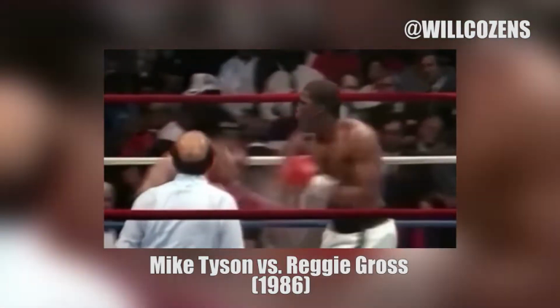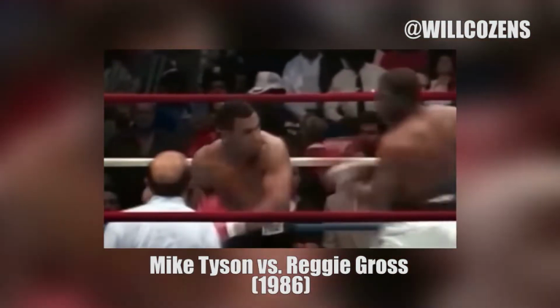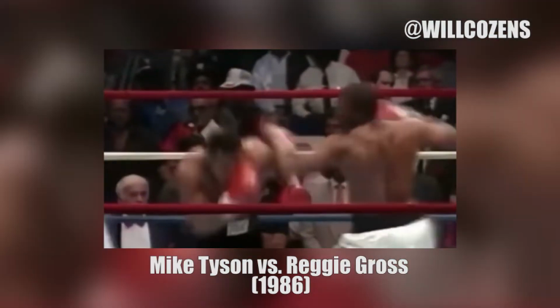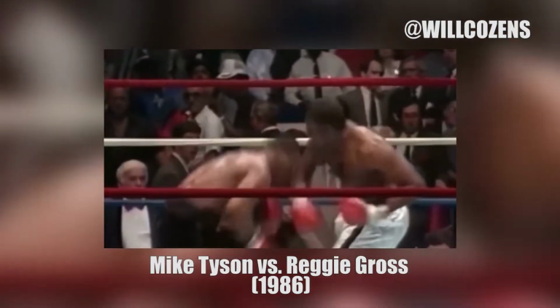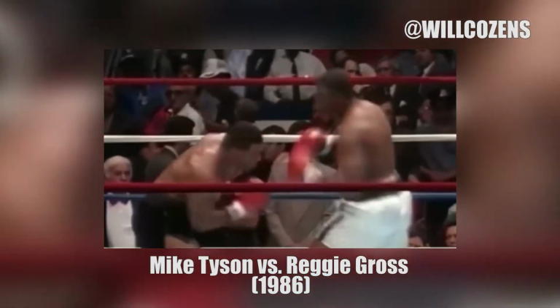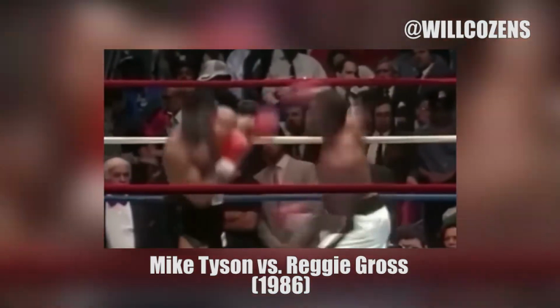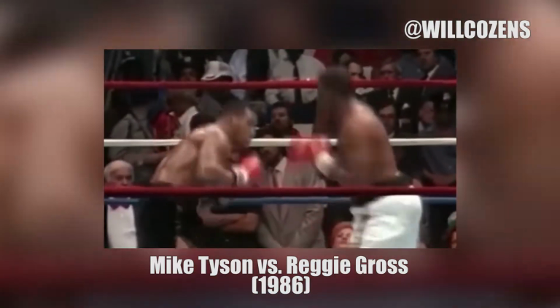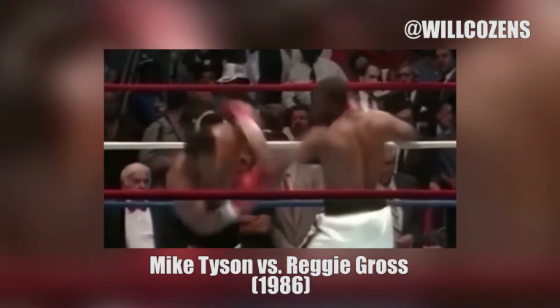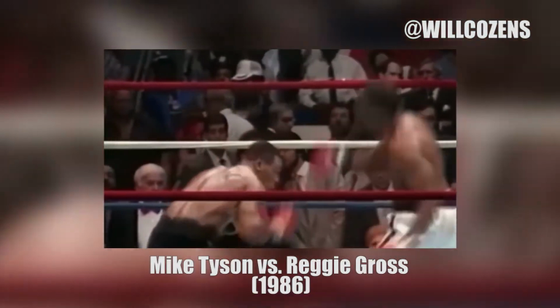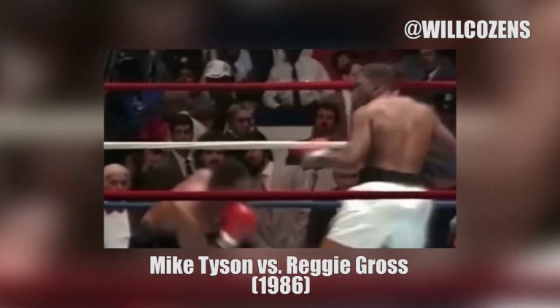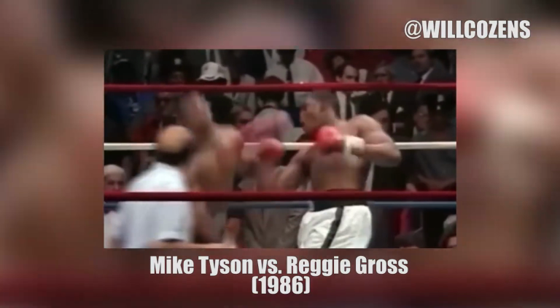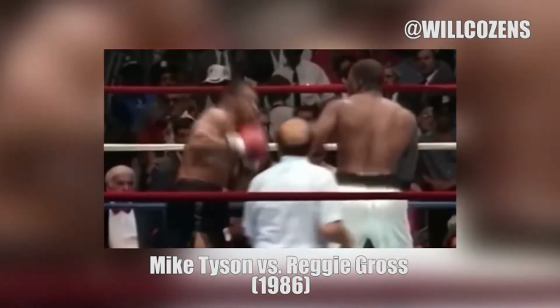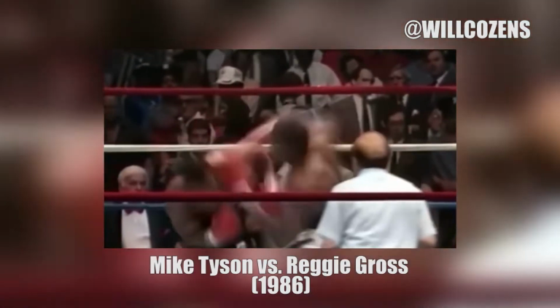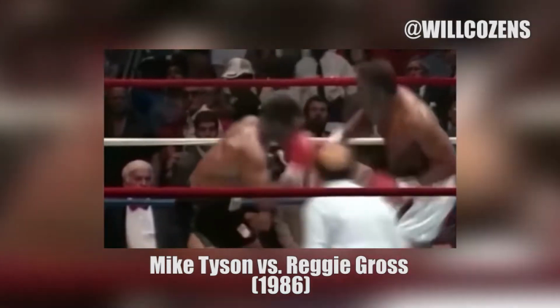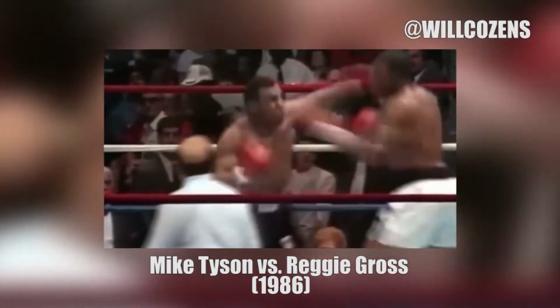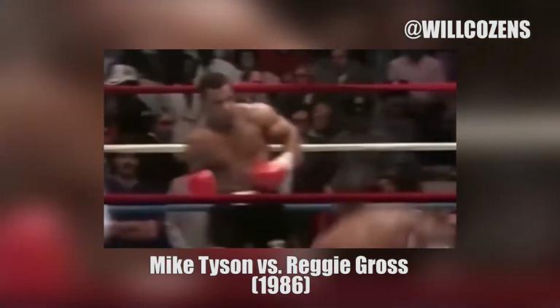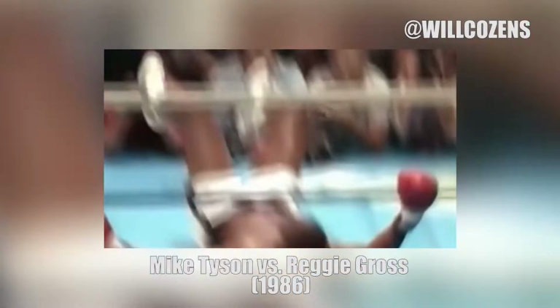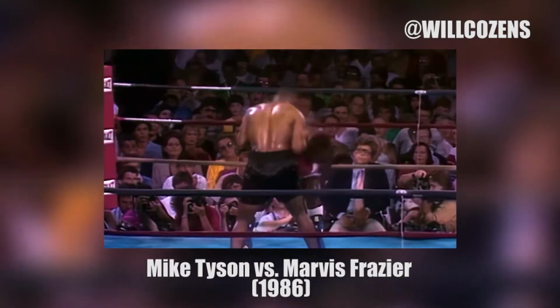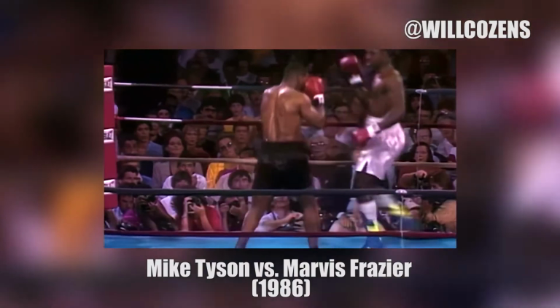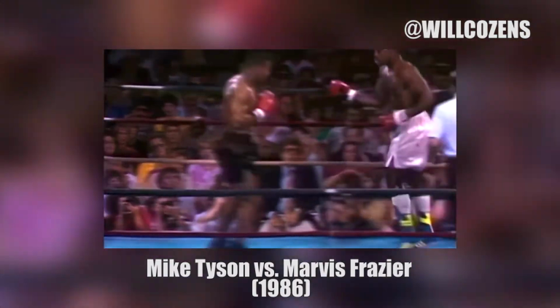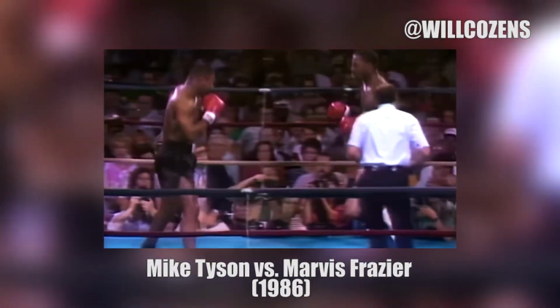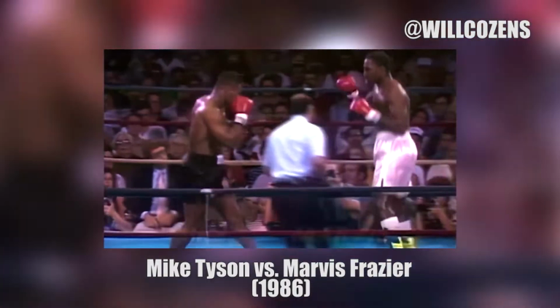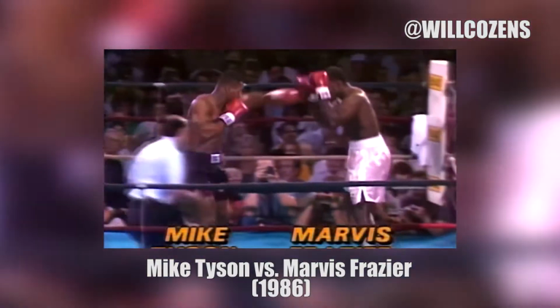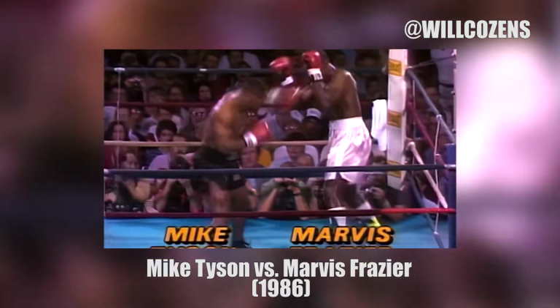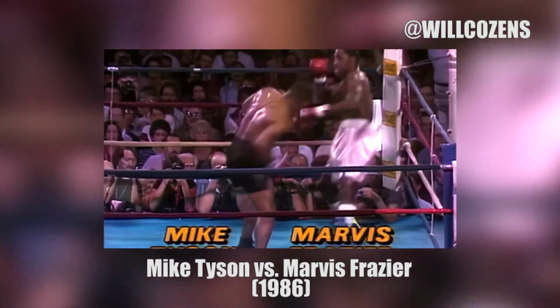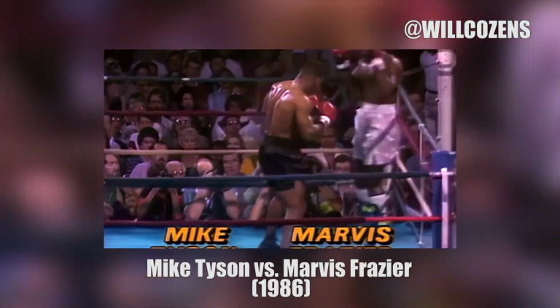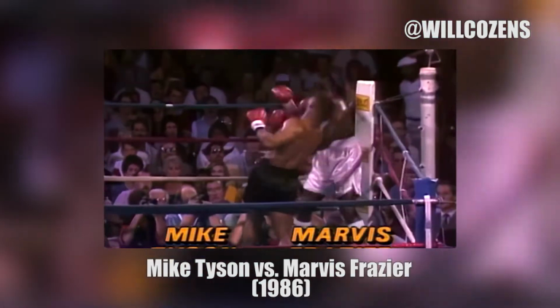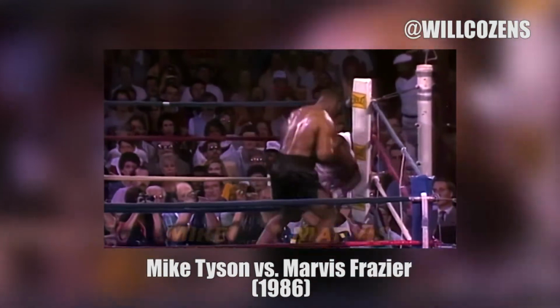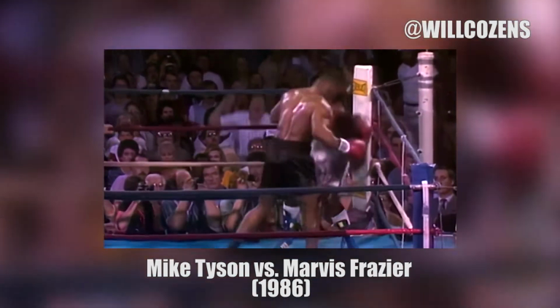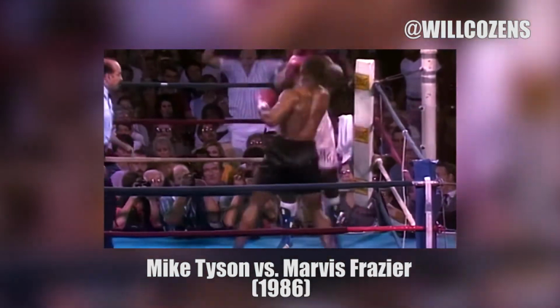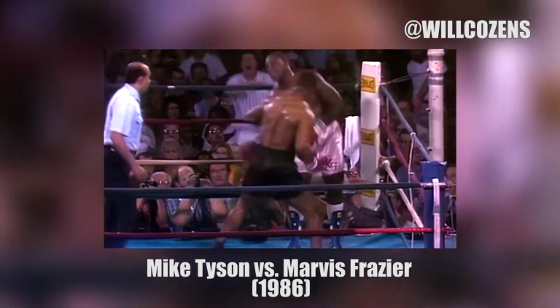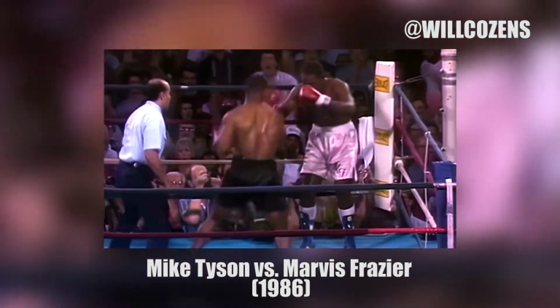Mike Tyson was taking a beating against Reggie Gross in 1986, until Mike Tyson unloaded one of these. Mike Tyson vs. Marvis Frazier in 1986. Uppercut, and Marvis is hurt!